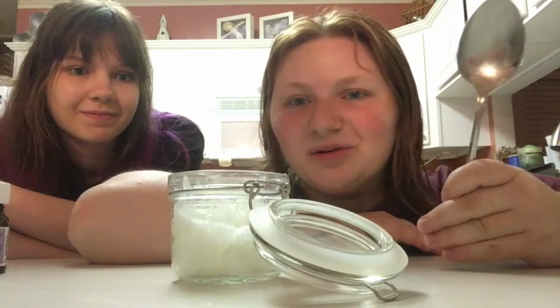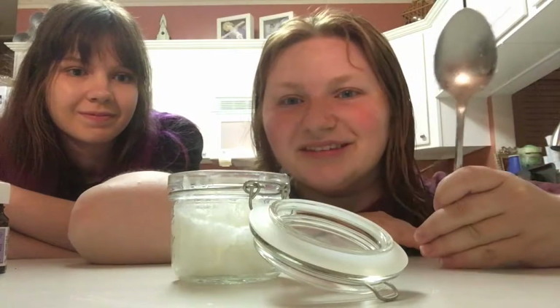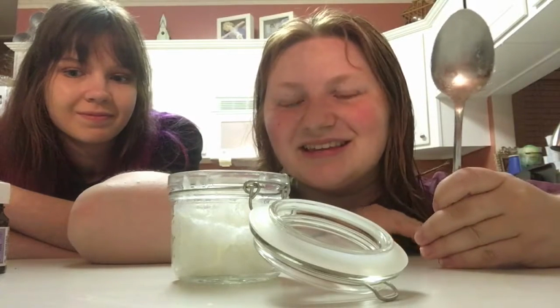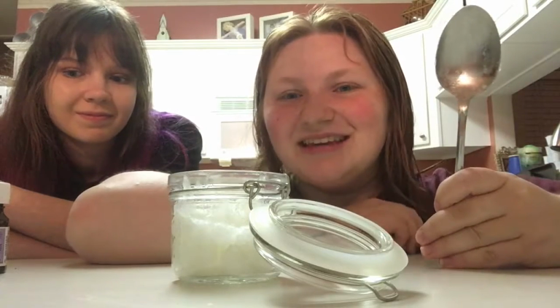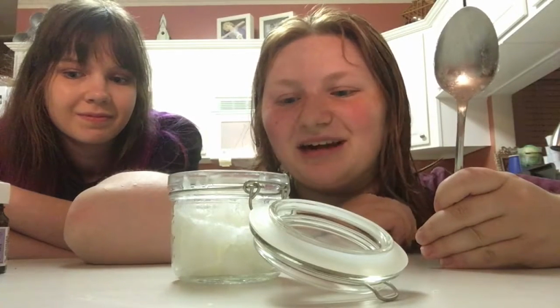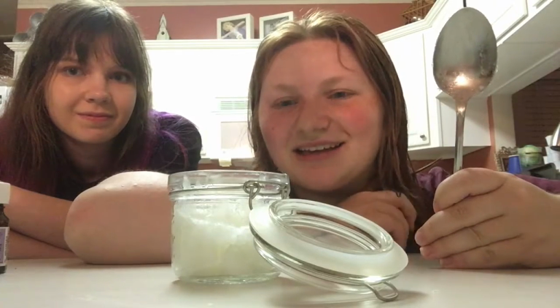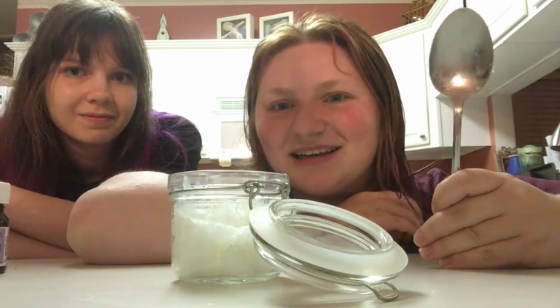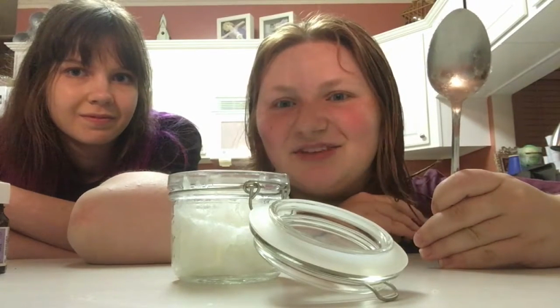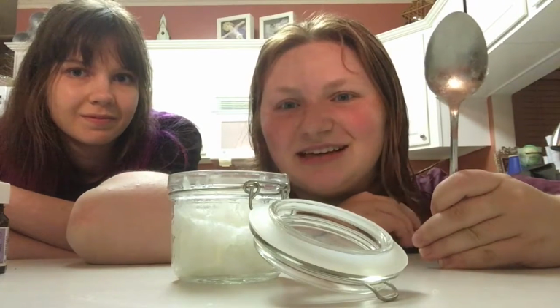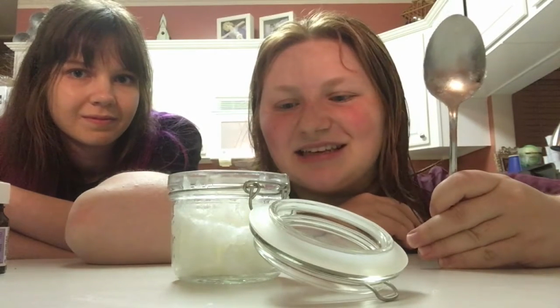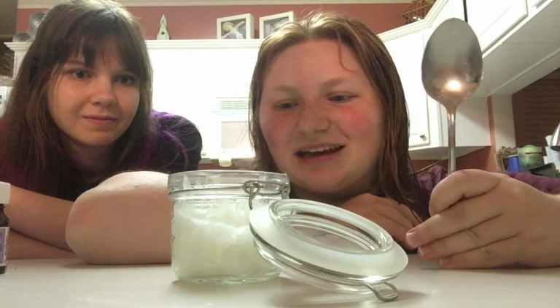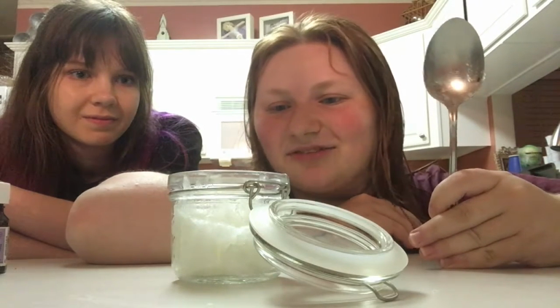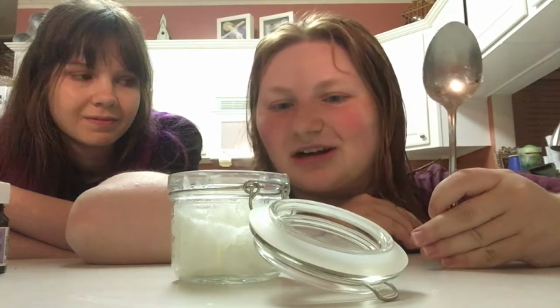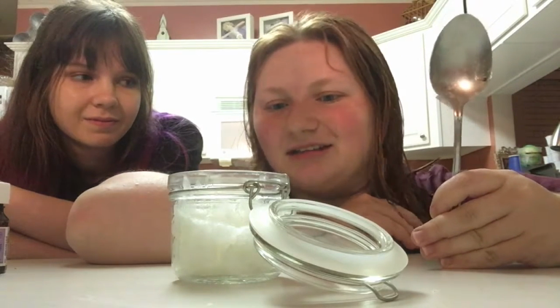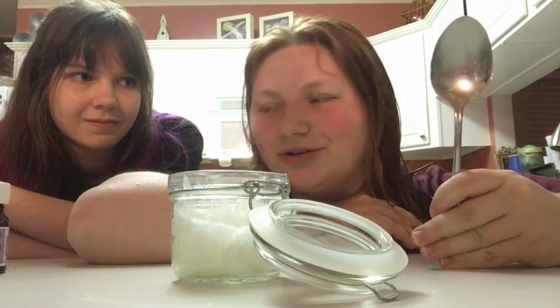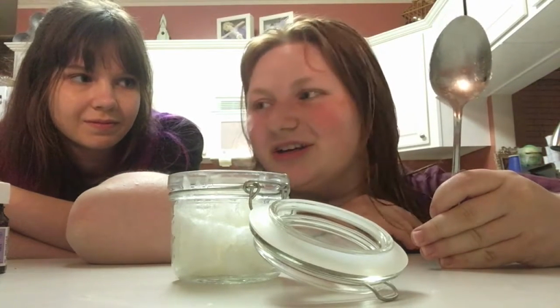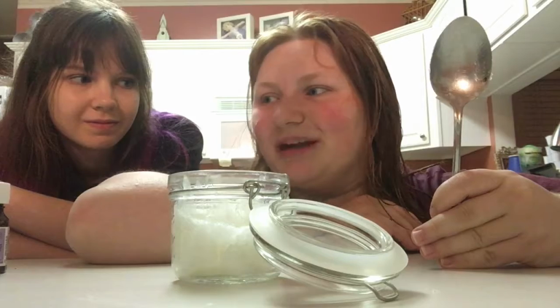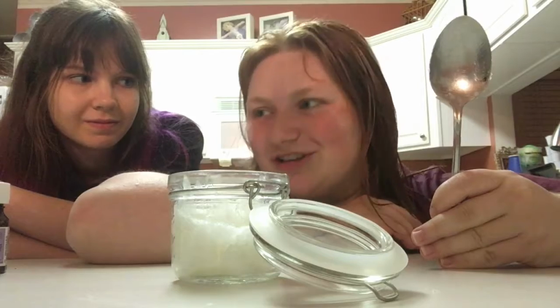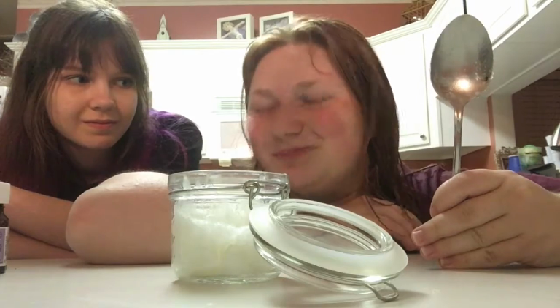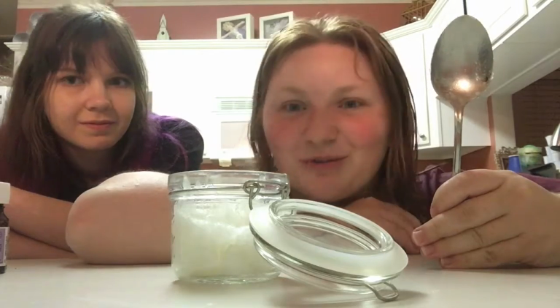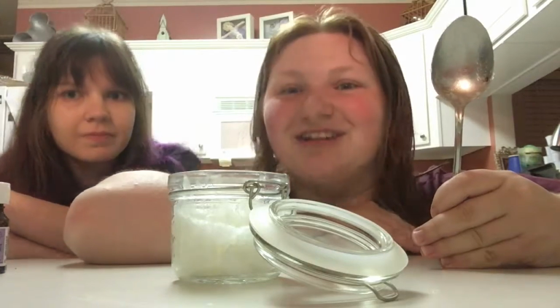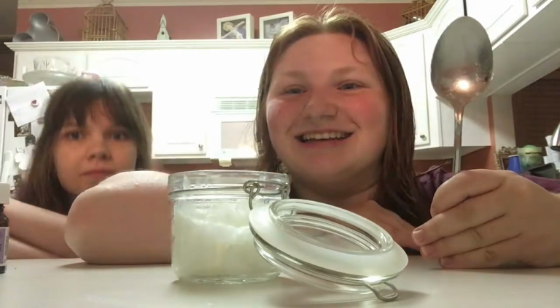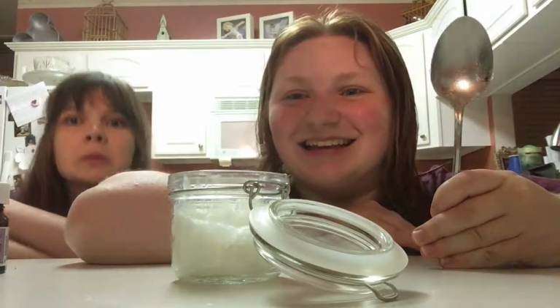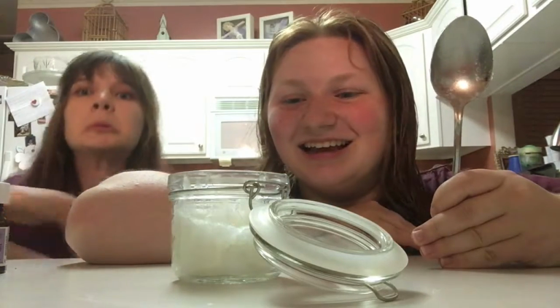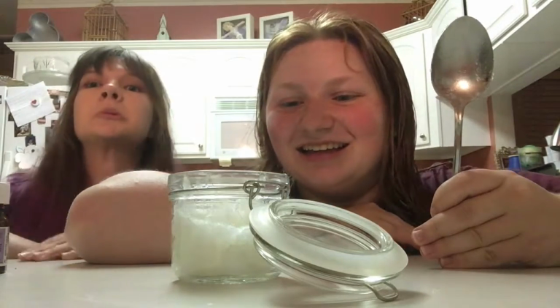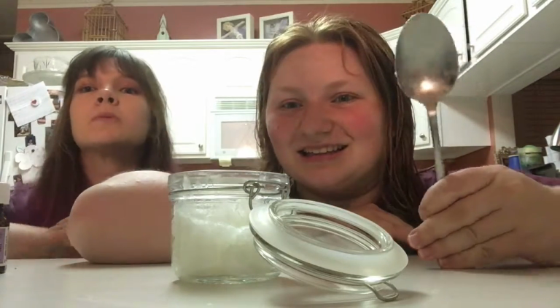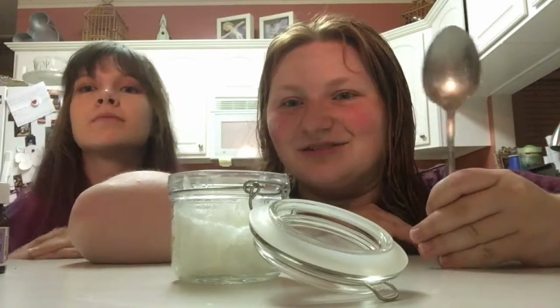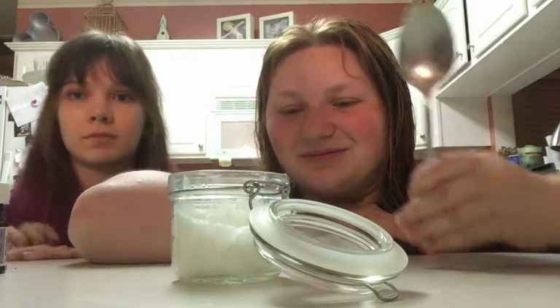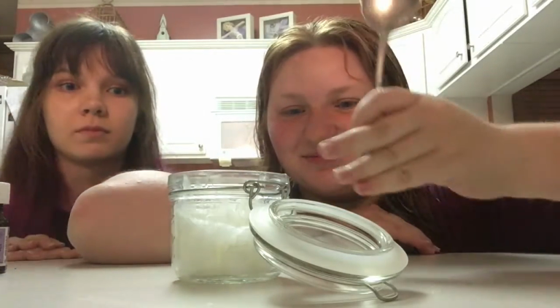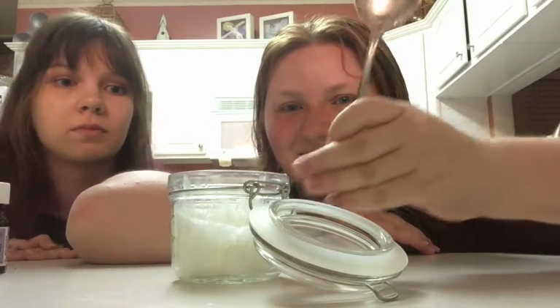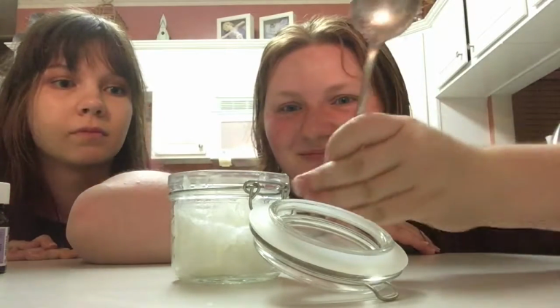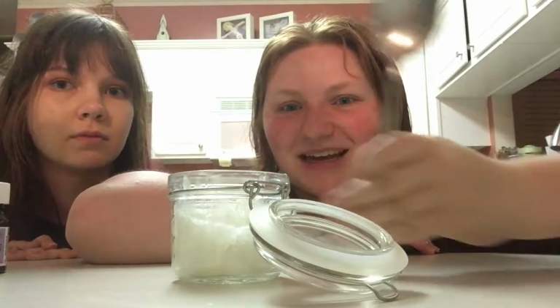So this DIY, like I said, is very easy. And I've literally done most of it by just putting one ingredient in this little container.